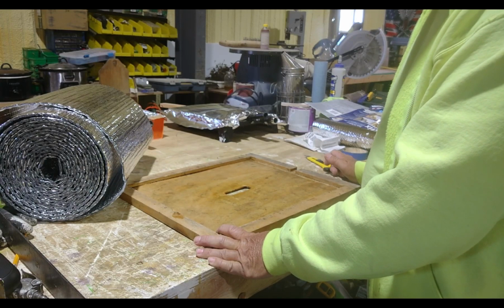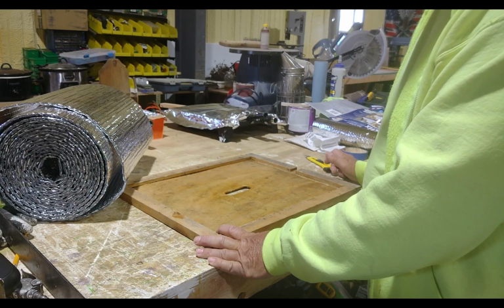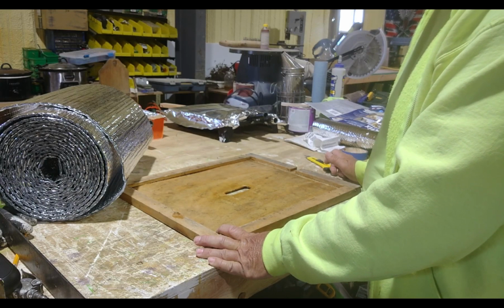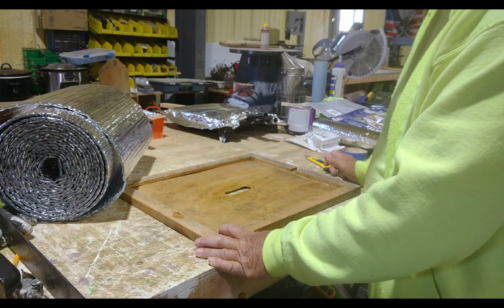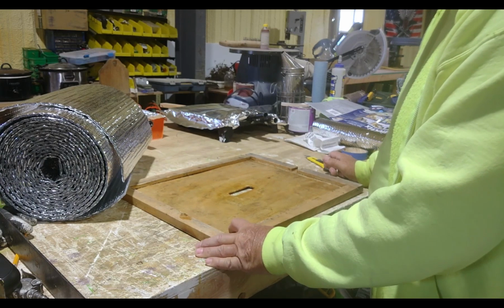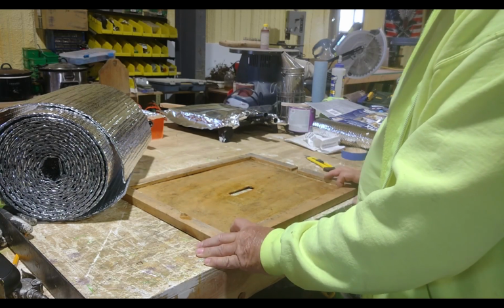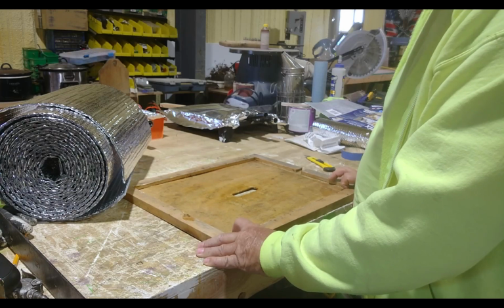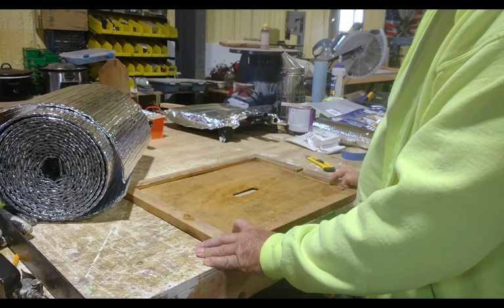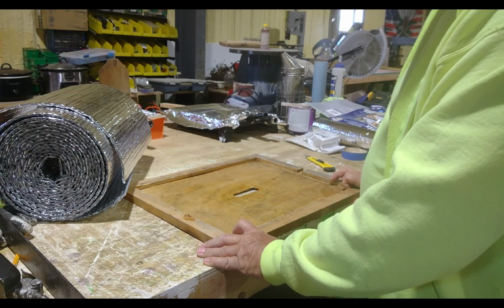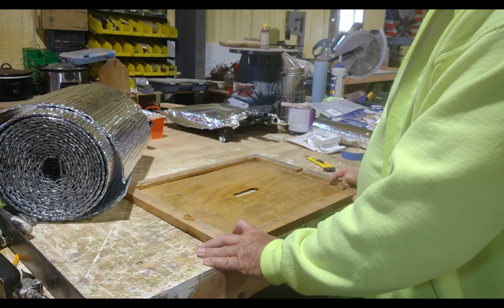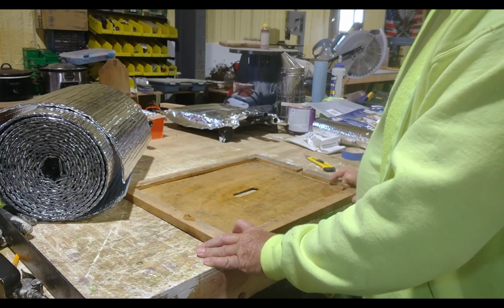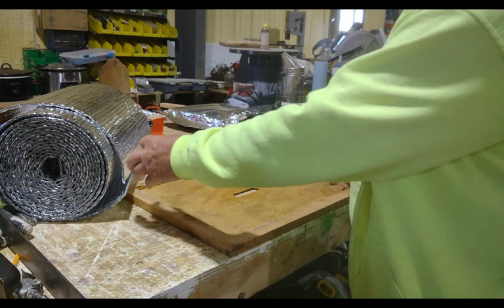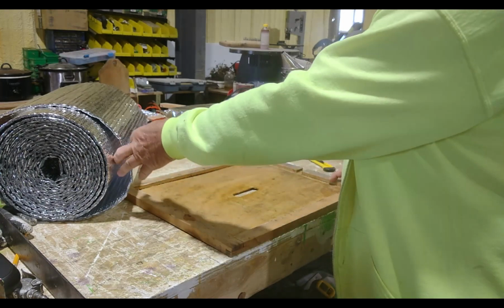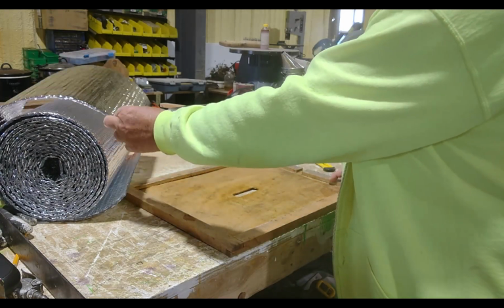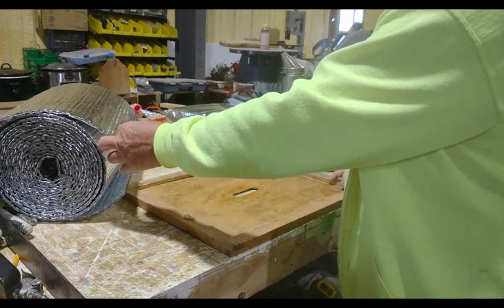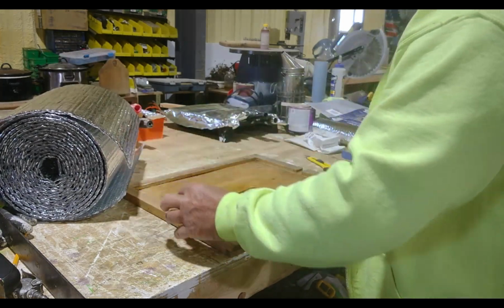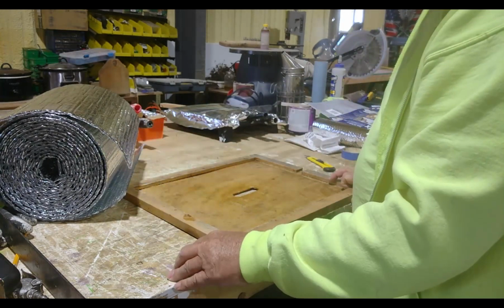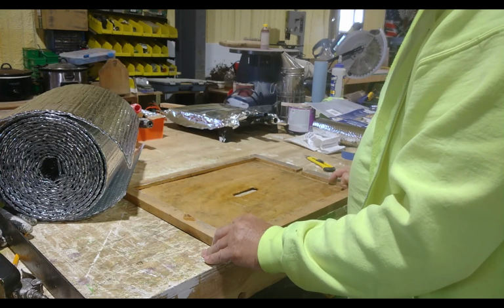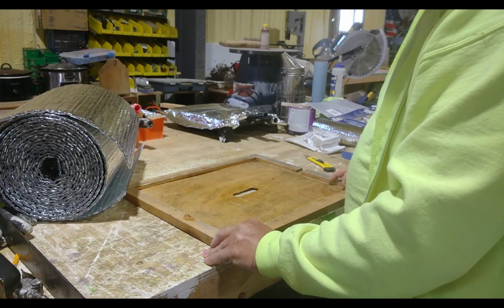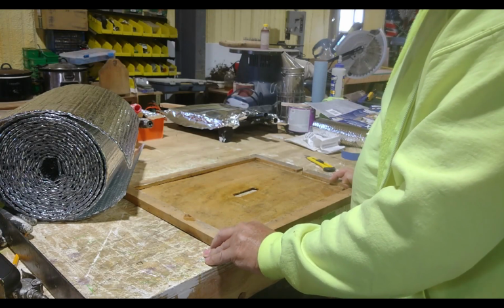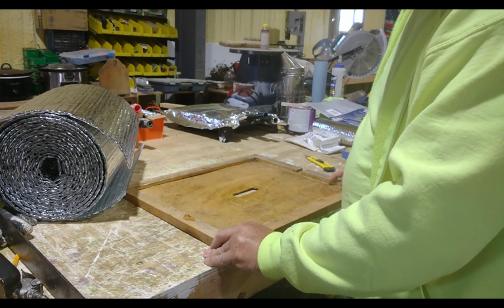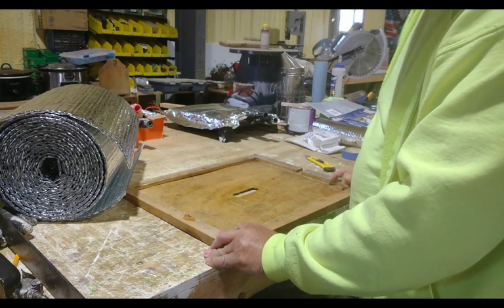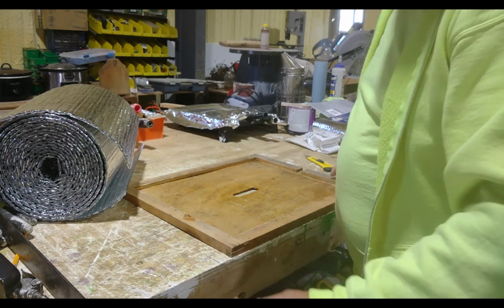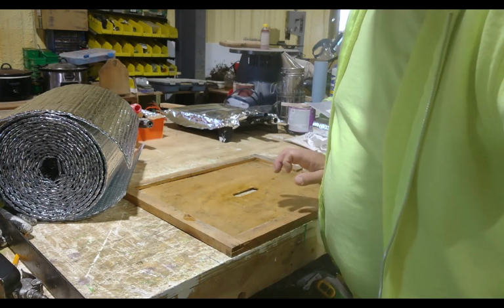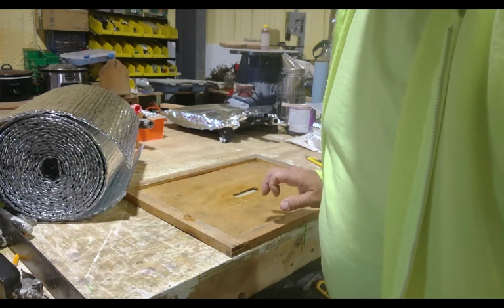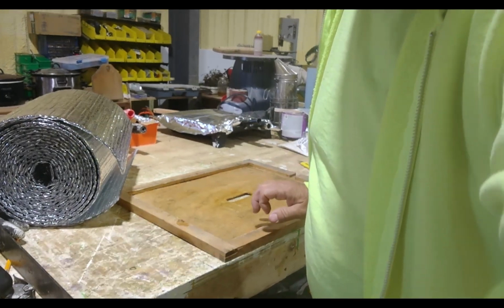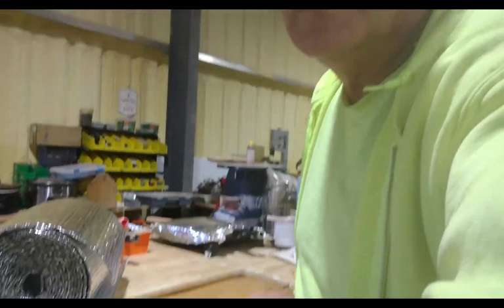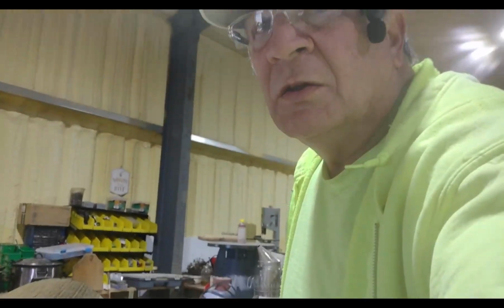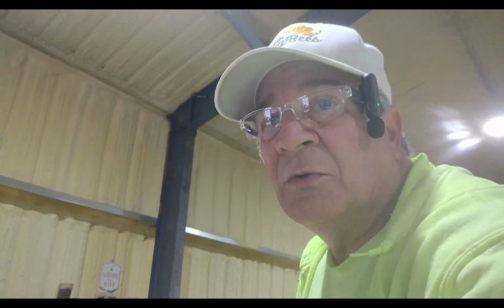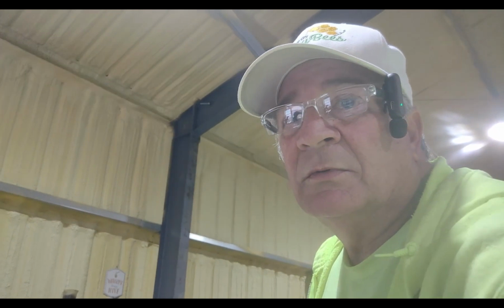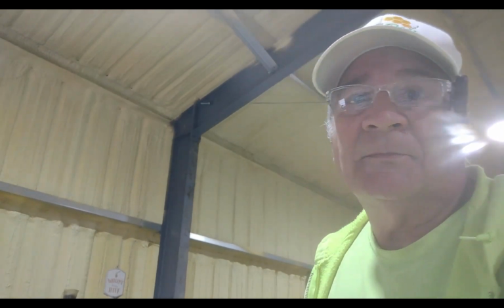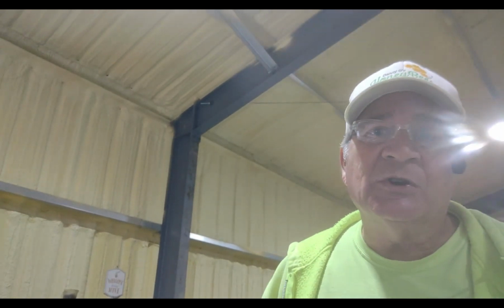A lot of guys that do migratory beekeeping and move their hives use this because you don't have to mess with the inner covers and it's just a lot more handy.